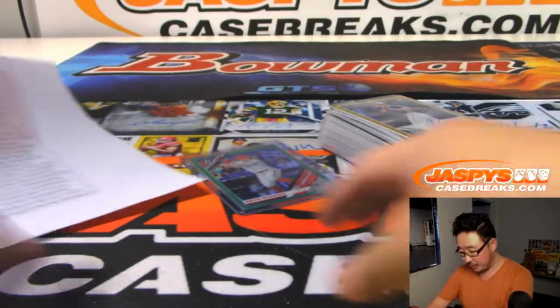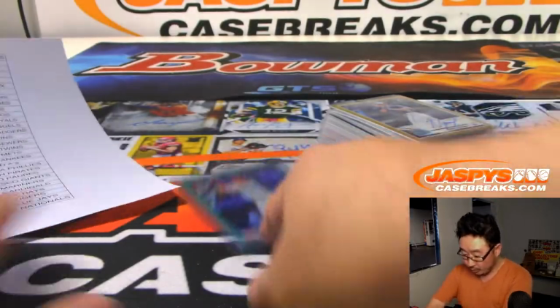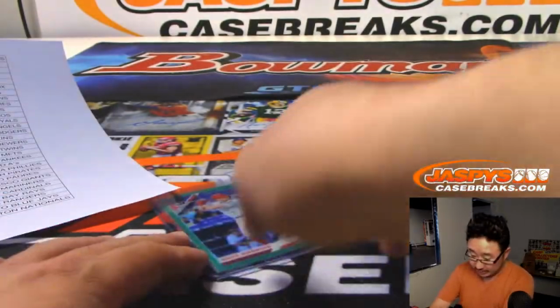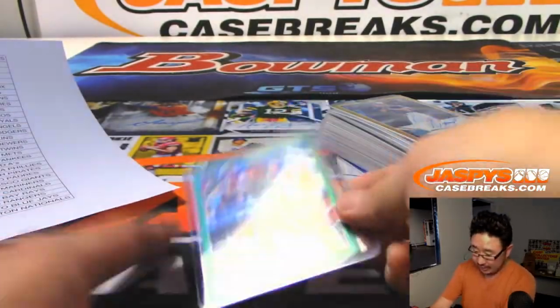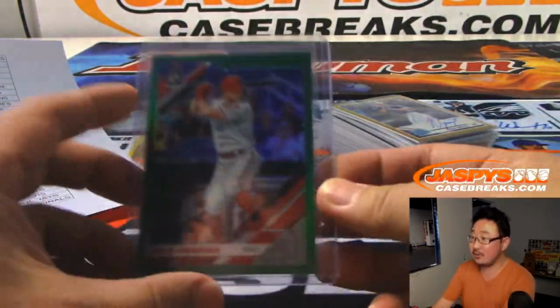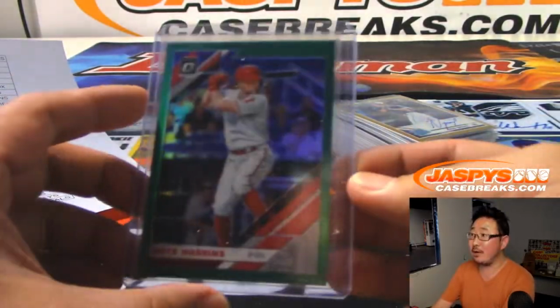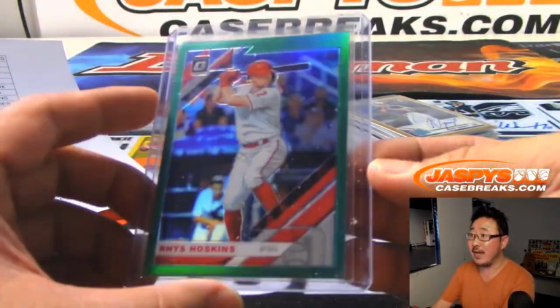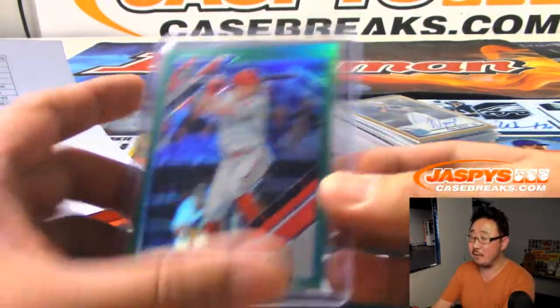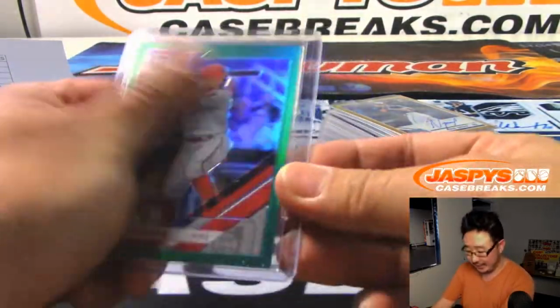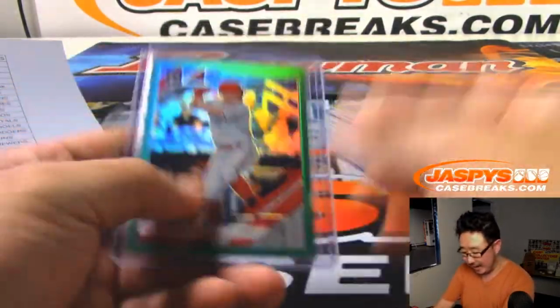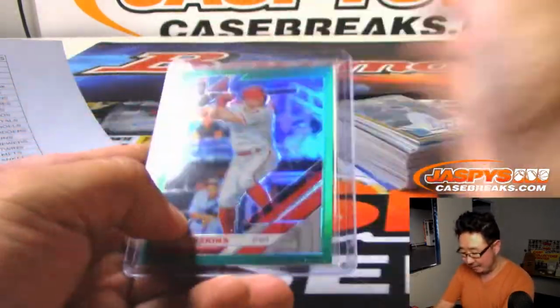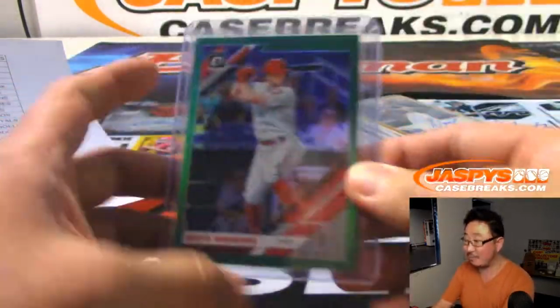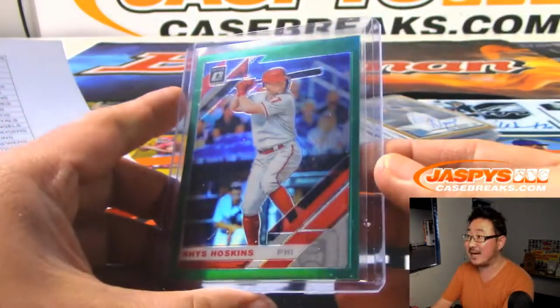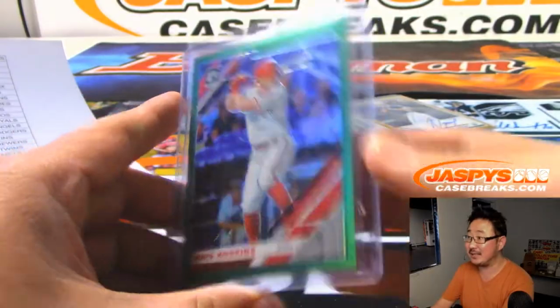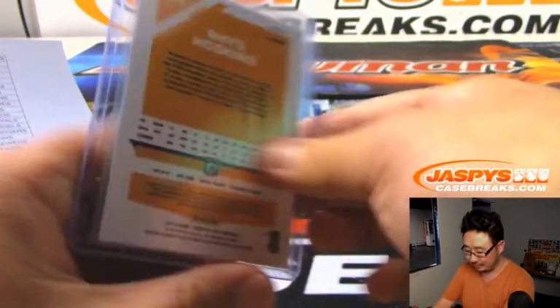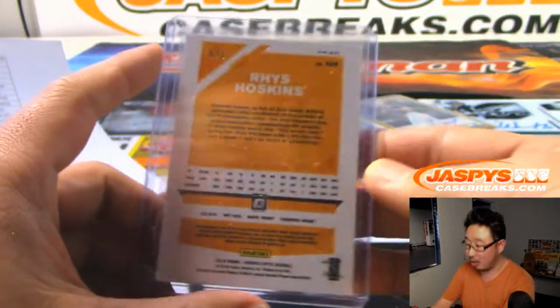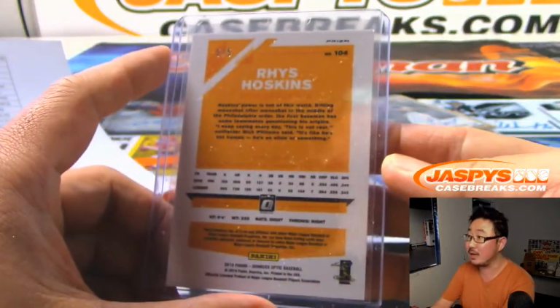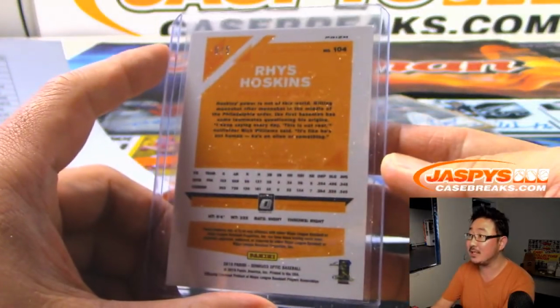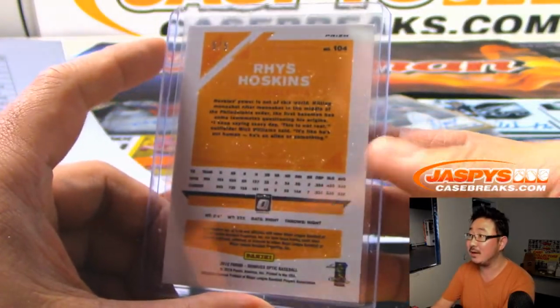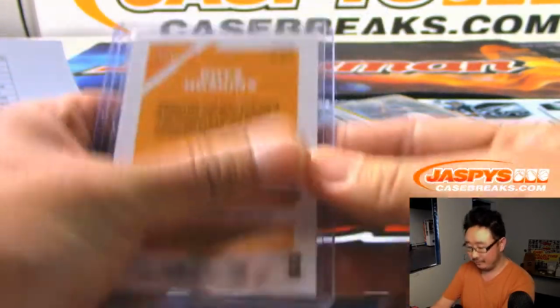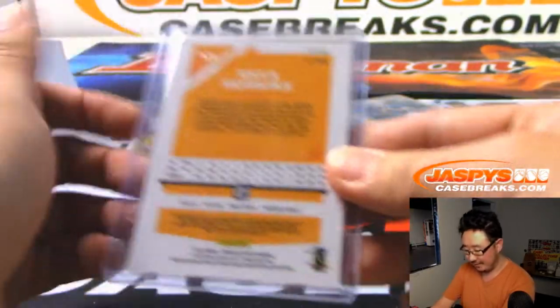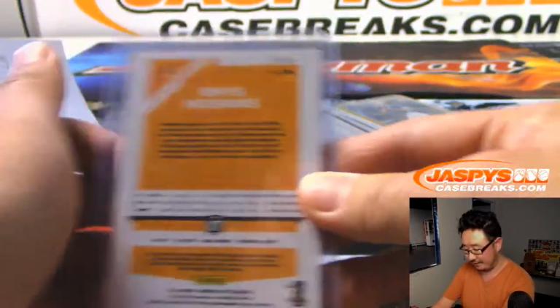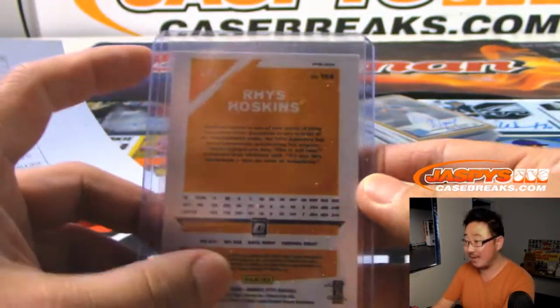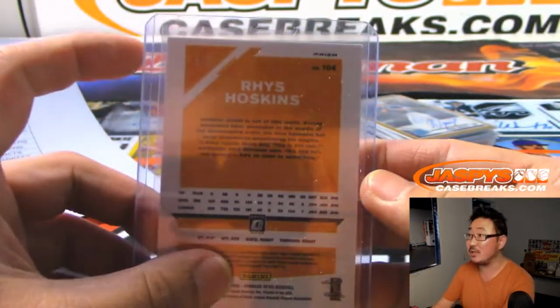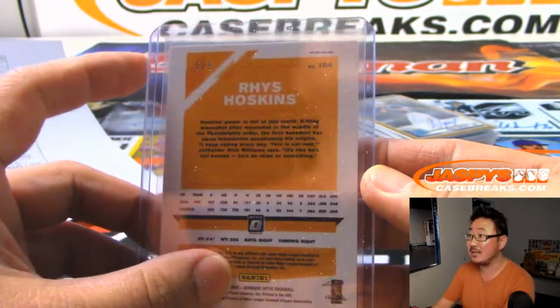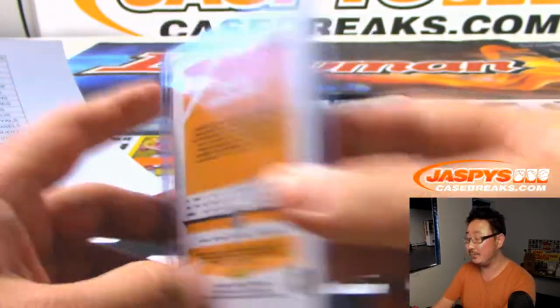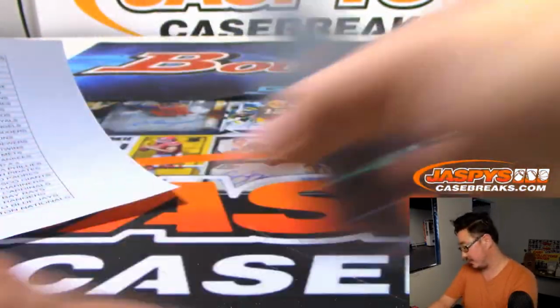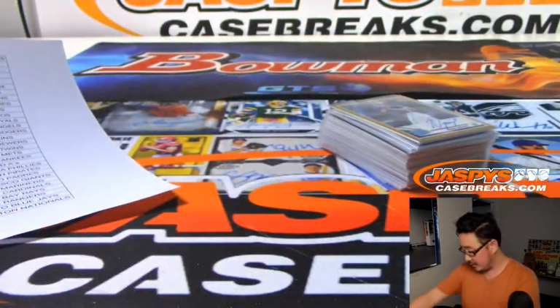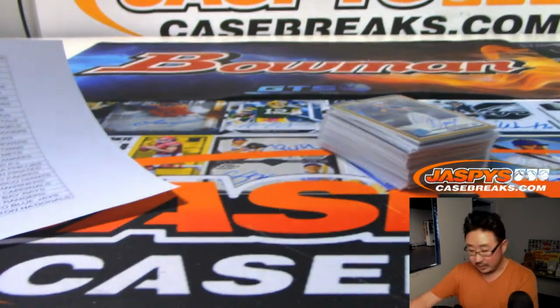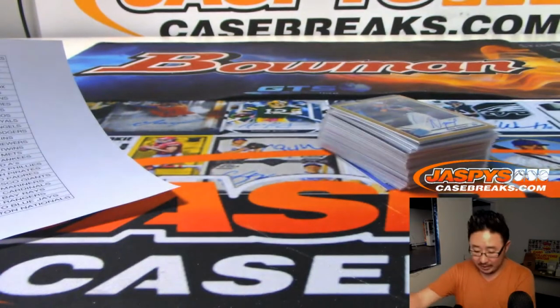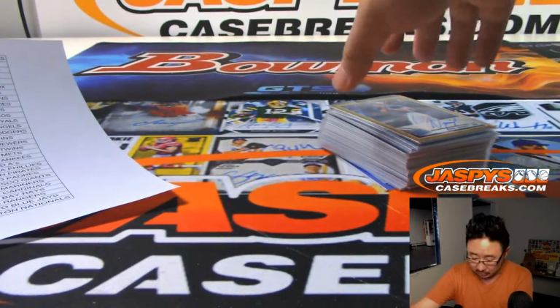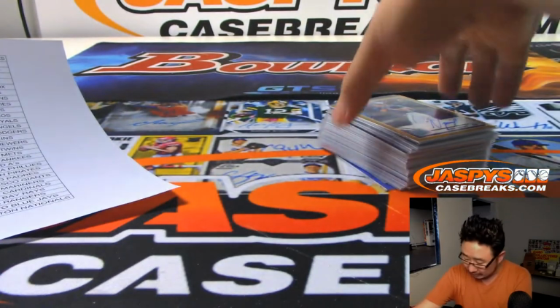I know it's an autograph recap video, but we did get an out-of-5 Reese Hoskins — sorry, a little cardboard dust there — out of 5, which was awesome. That went to BulldogFan.